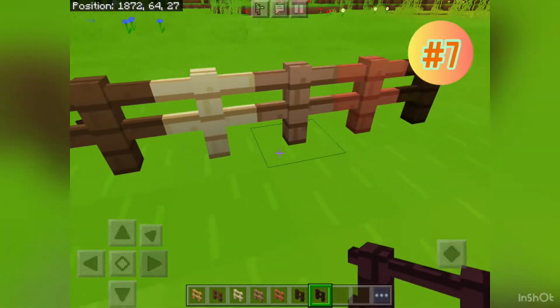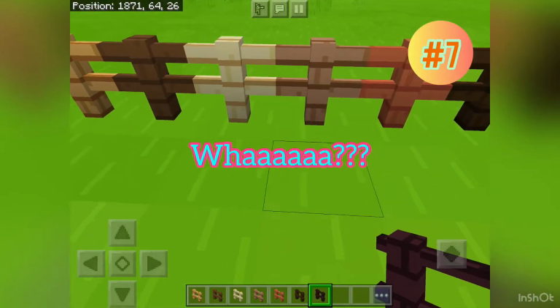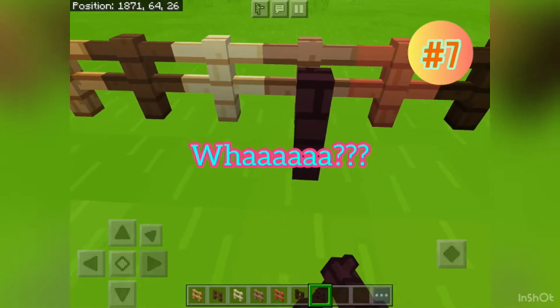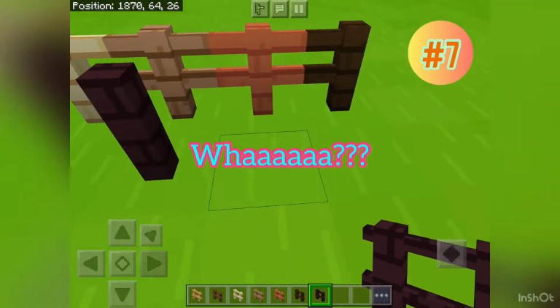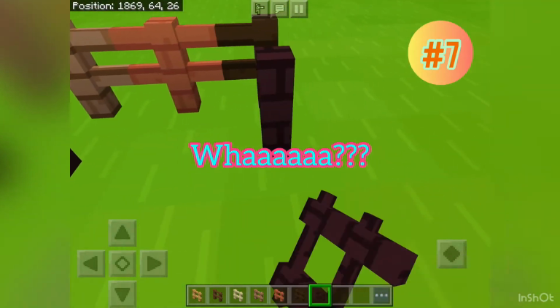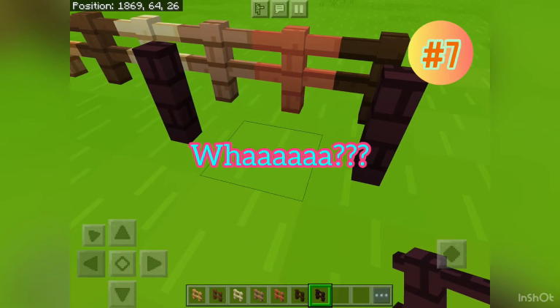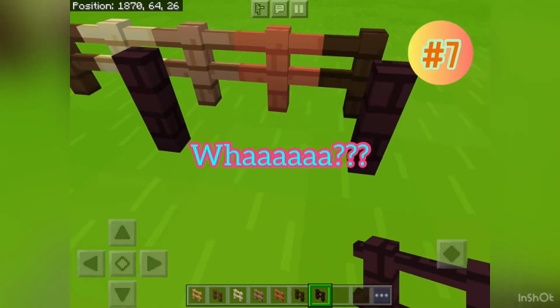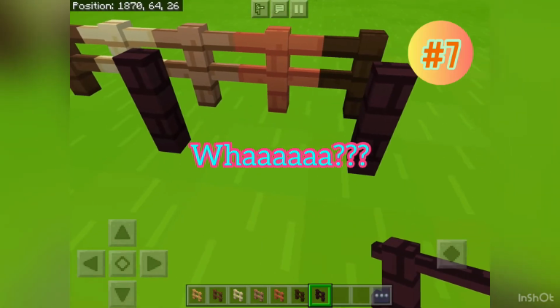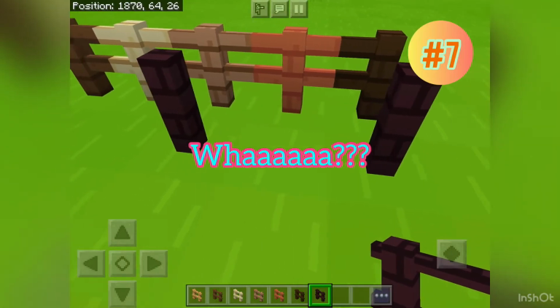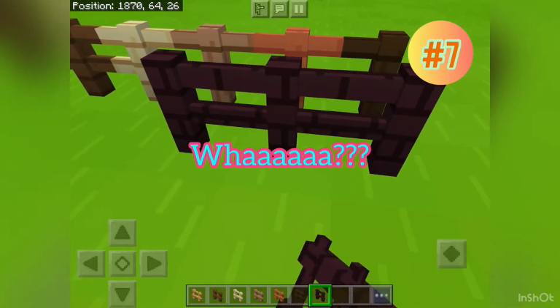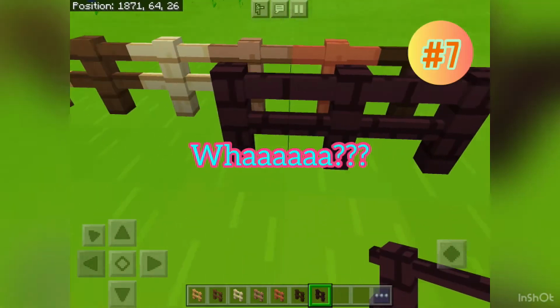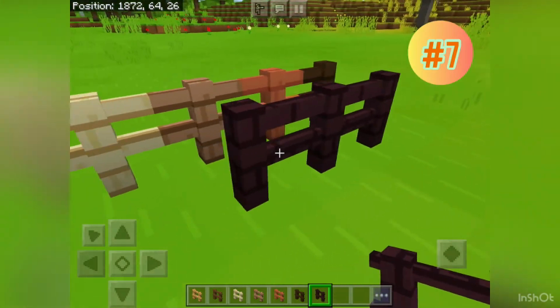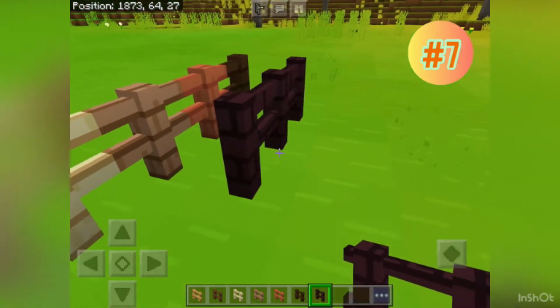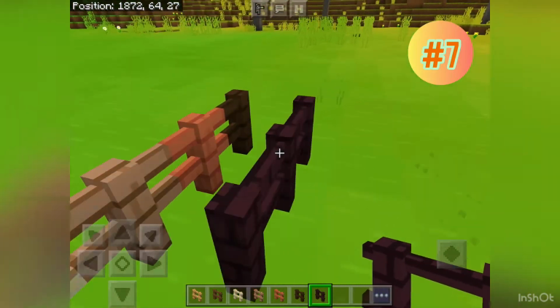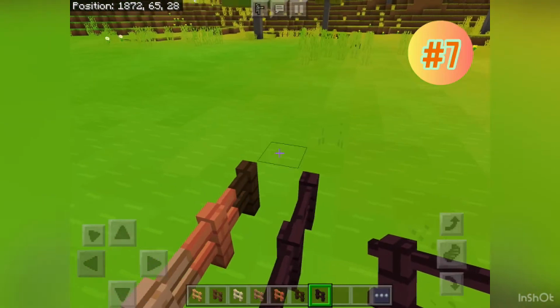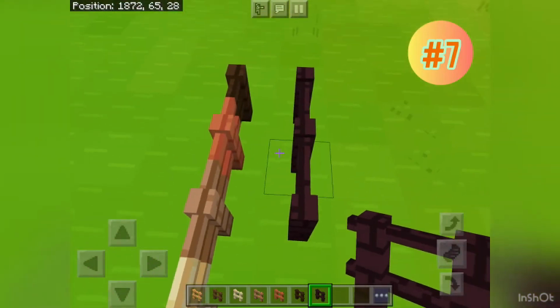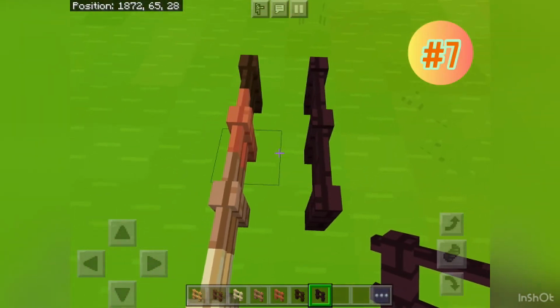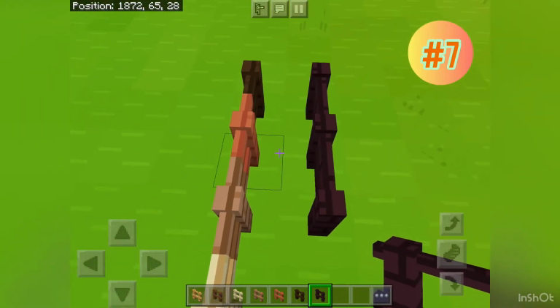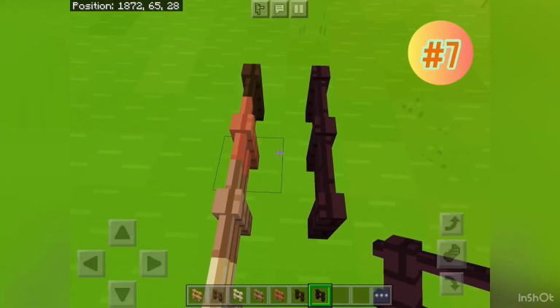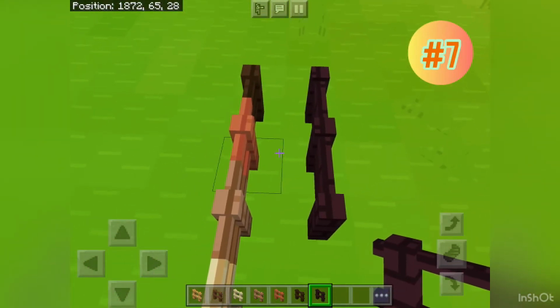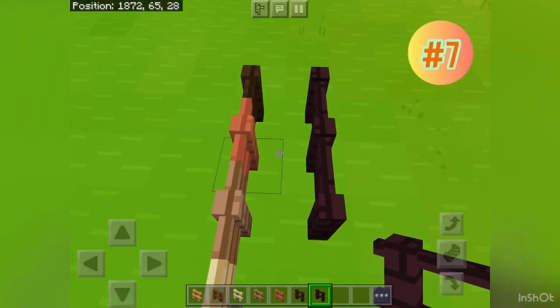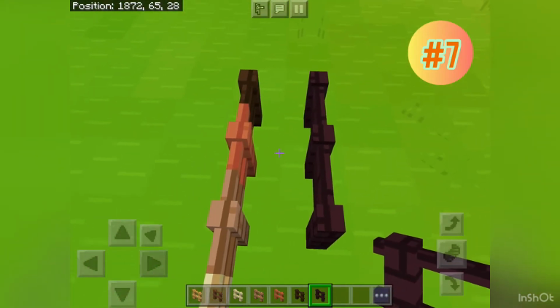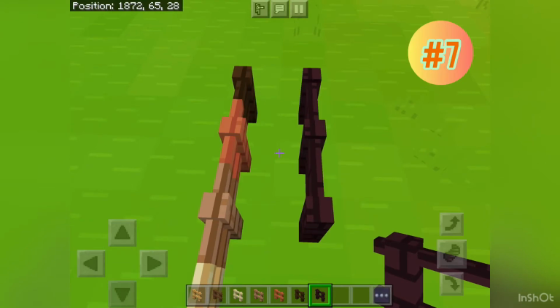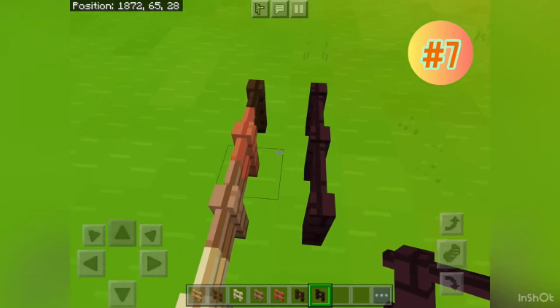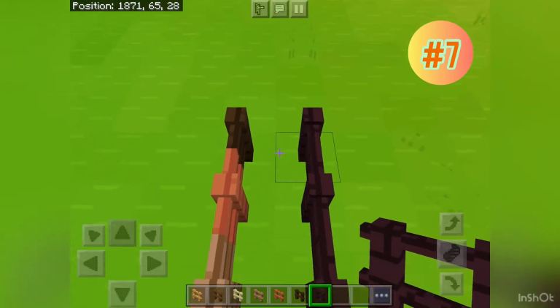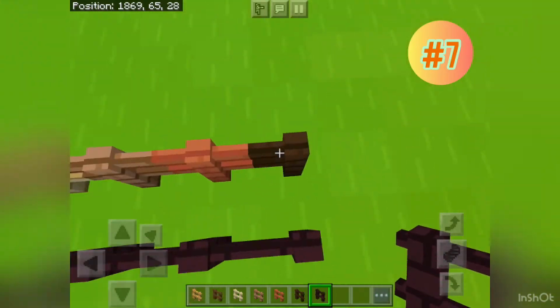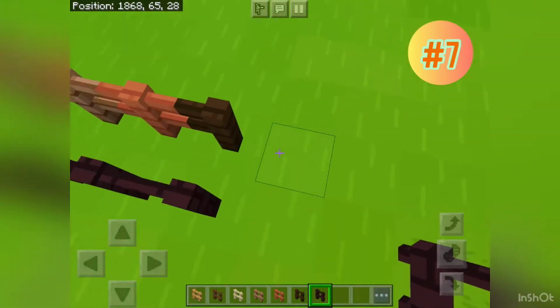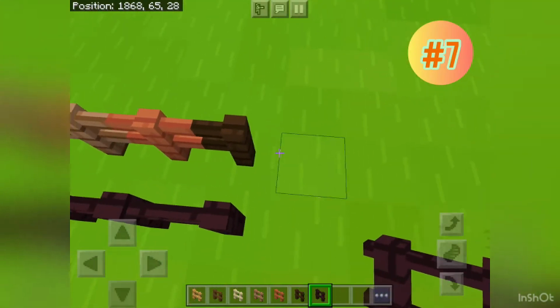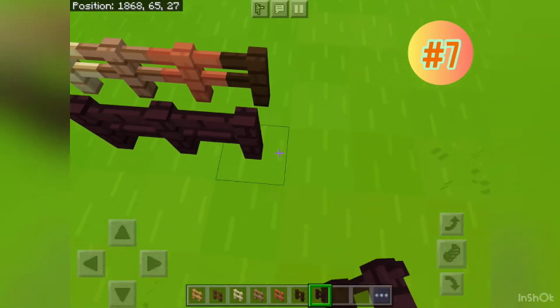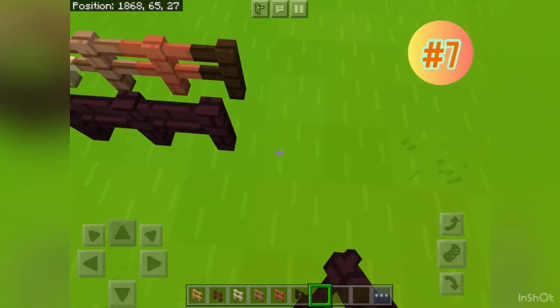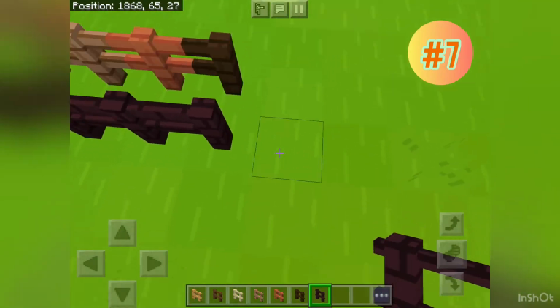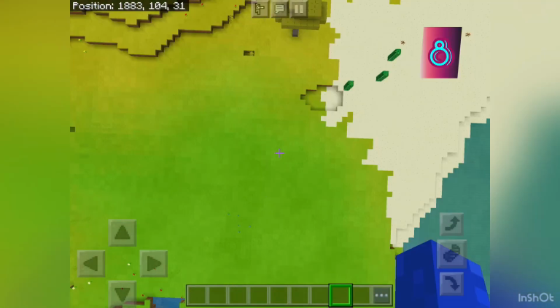Brick fences can connect to each other, just not to wooden fences. Shouldn't fences connect to each other though?